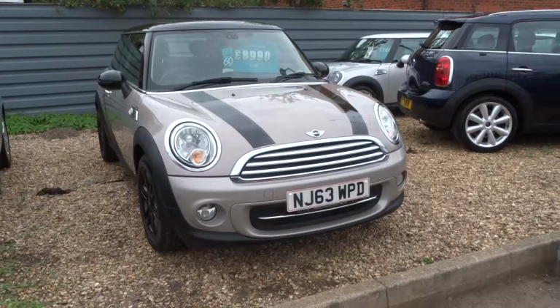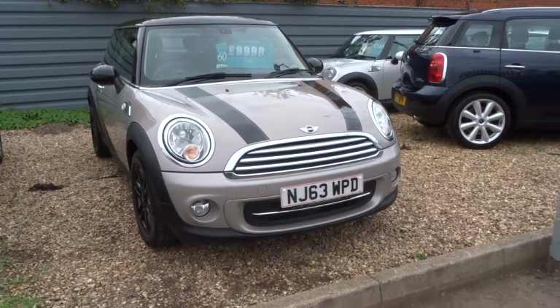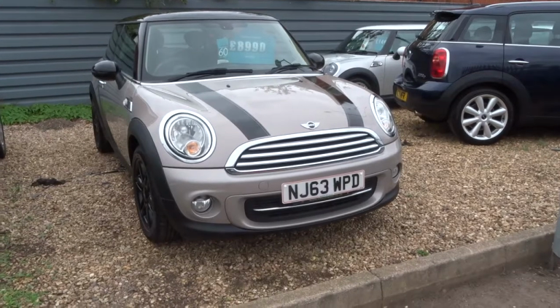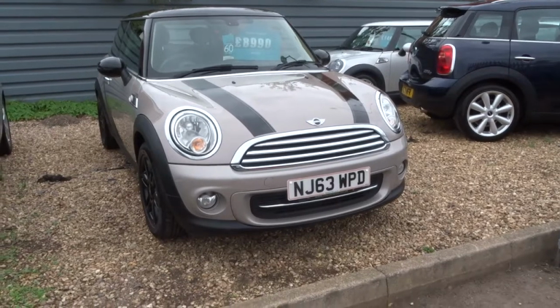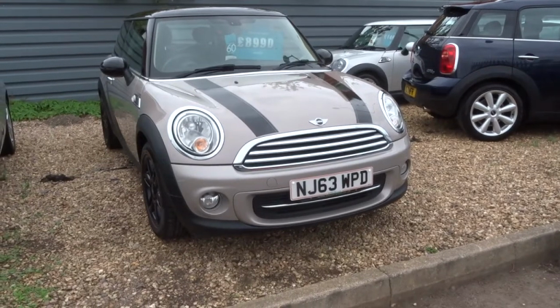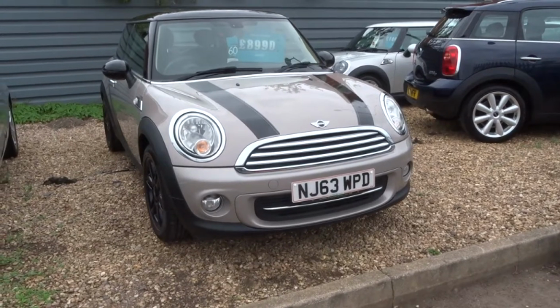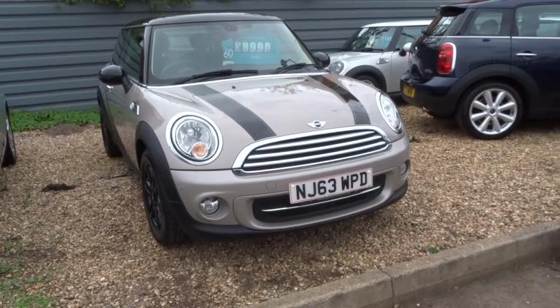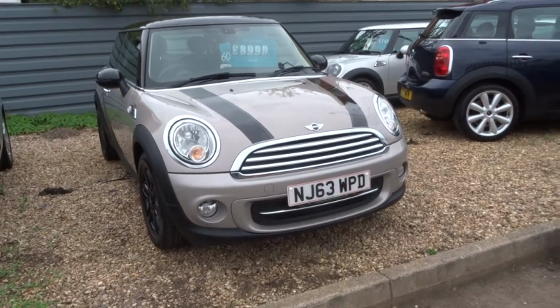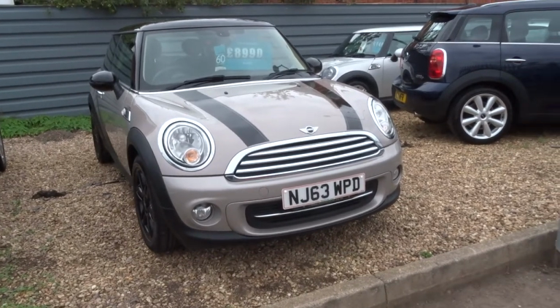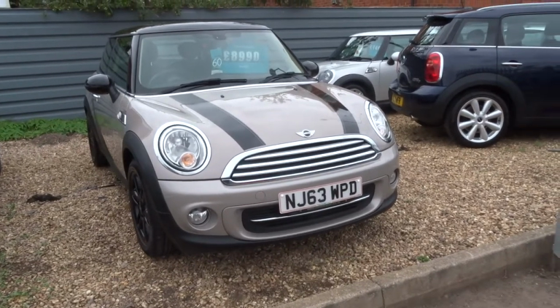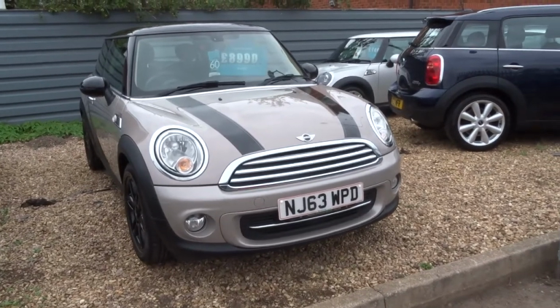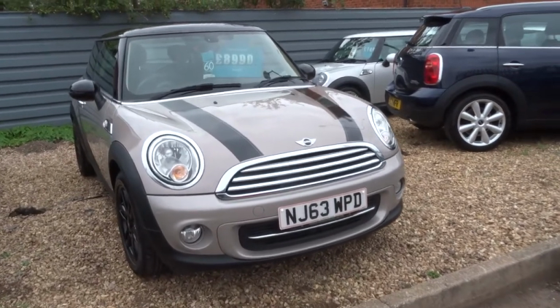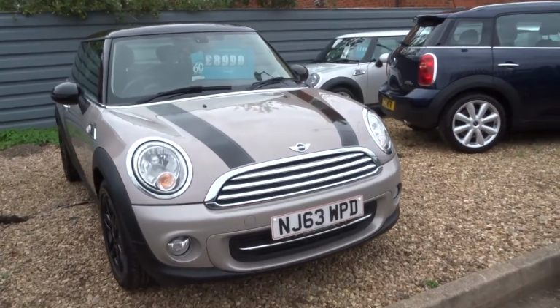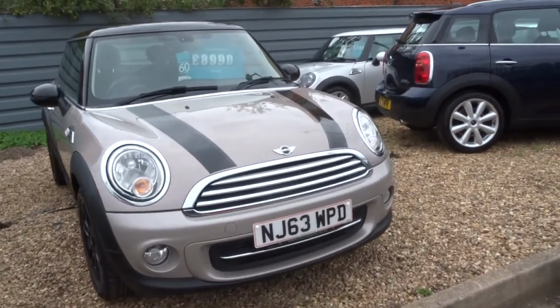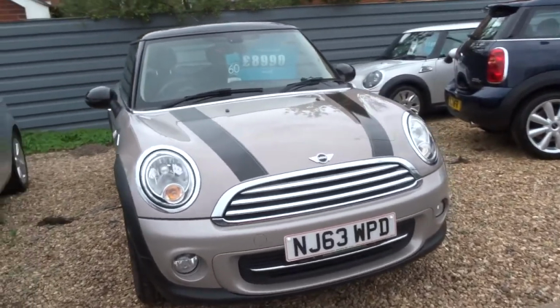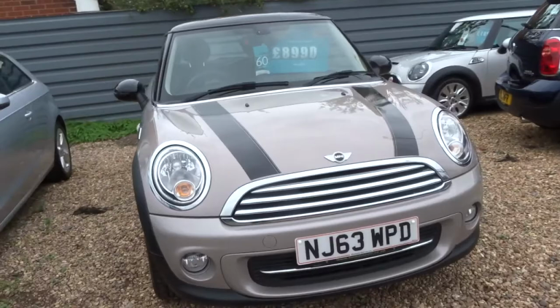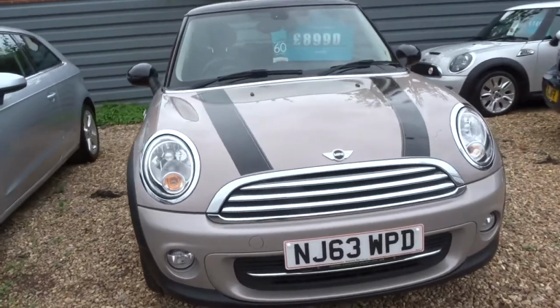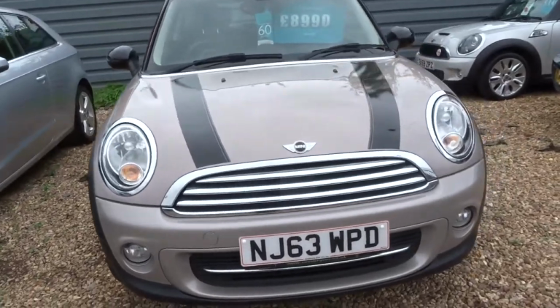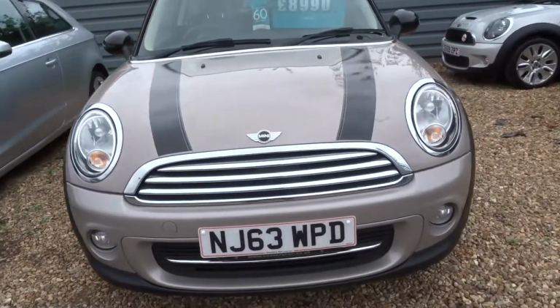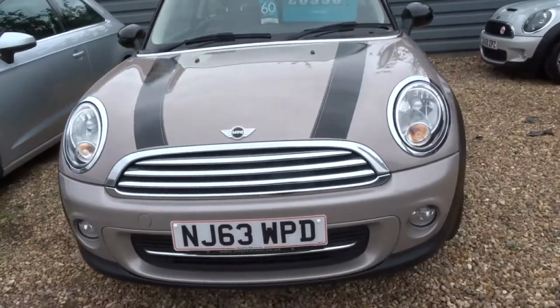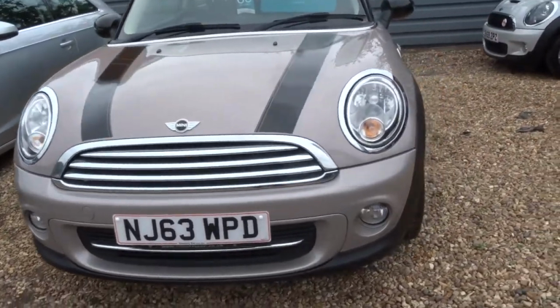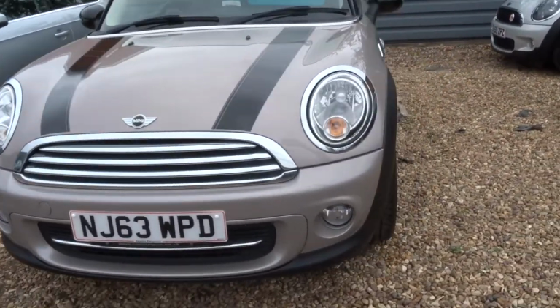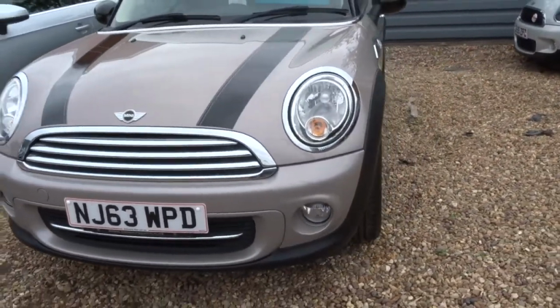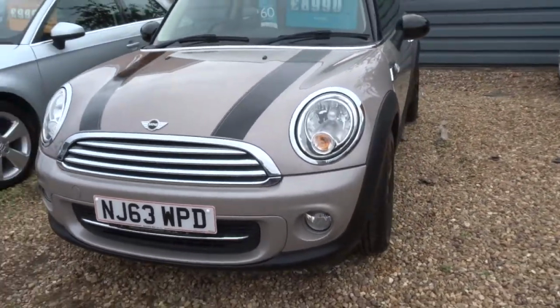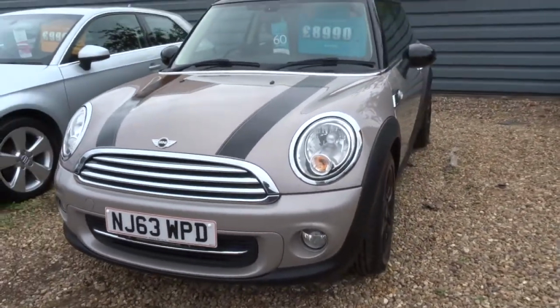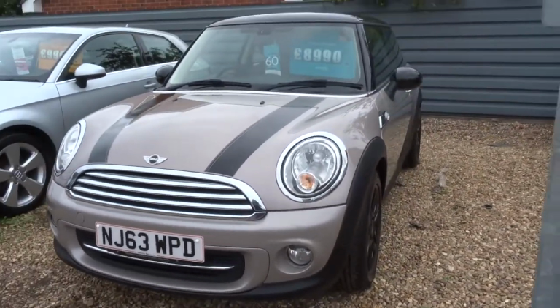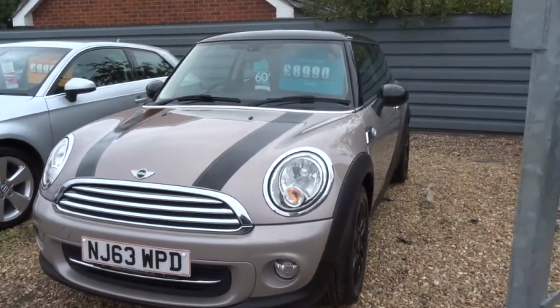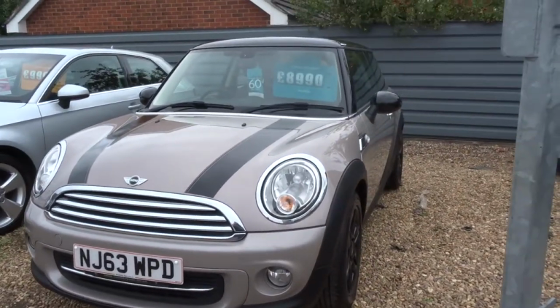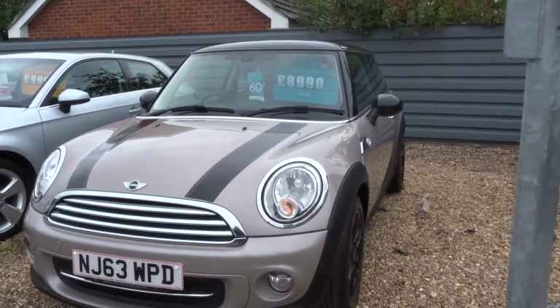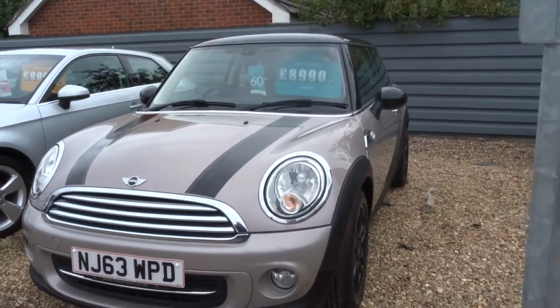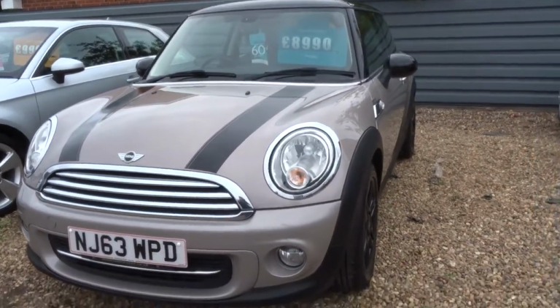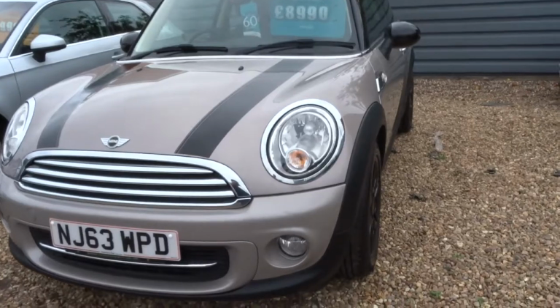Welcome to Country Car, my name is Tom. Here we have a Mini Cooper, this is the 1.6, 63 plate, with one previous owner.